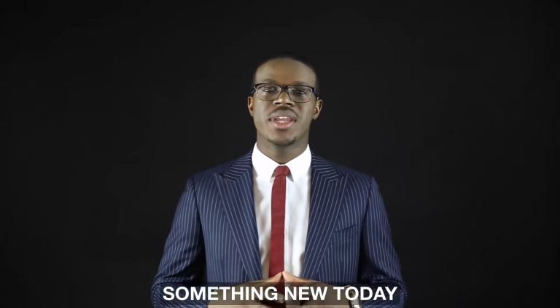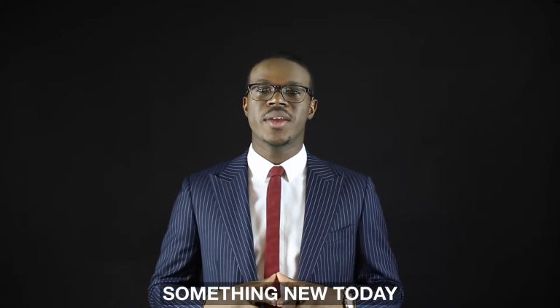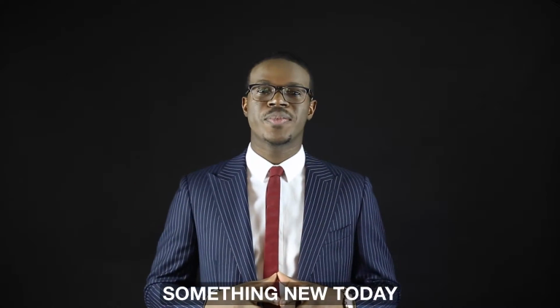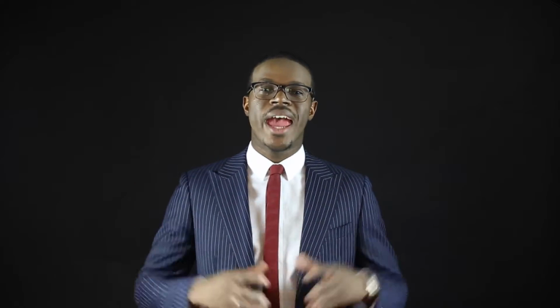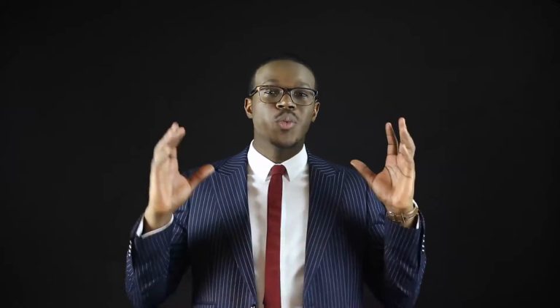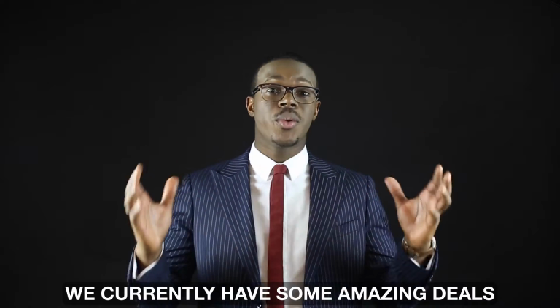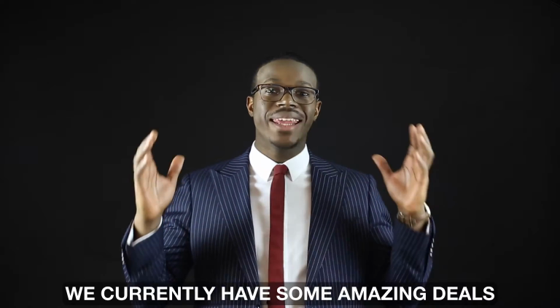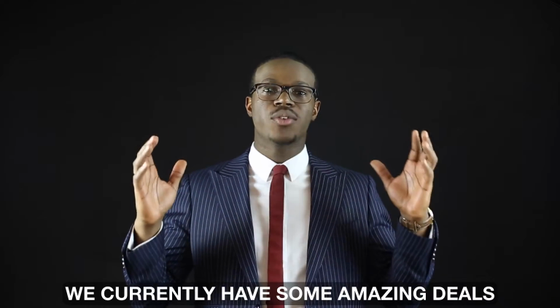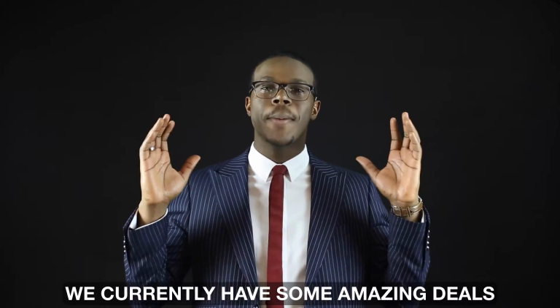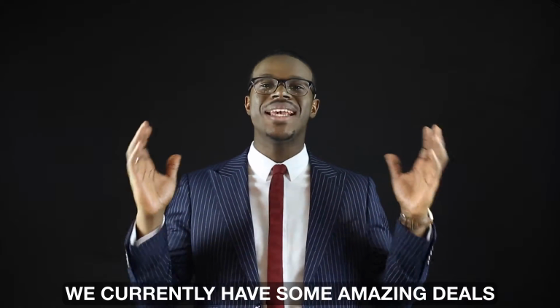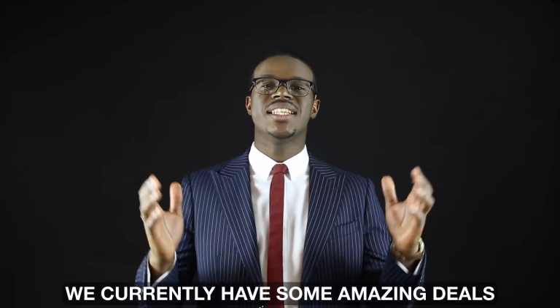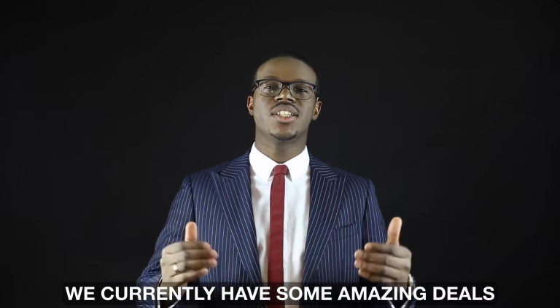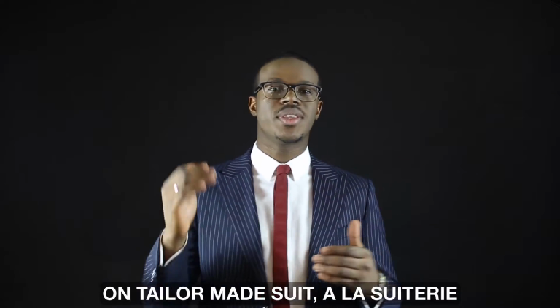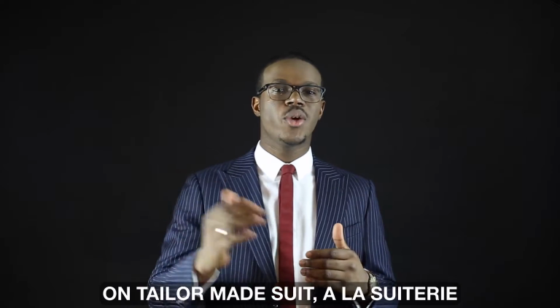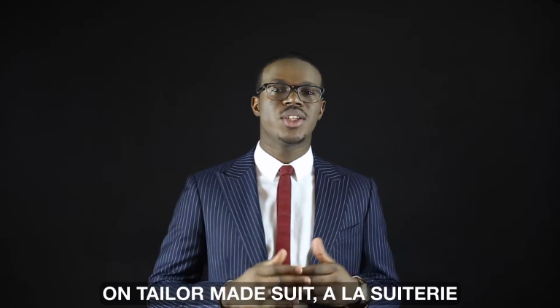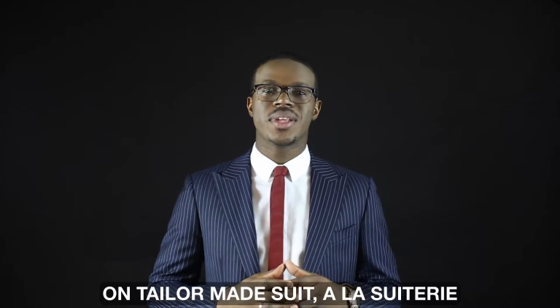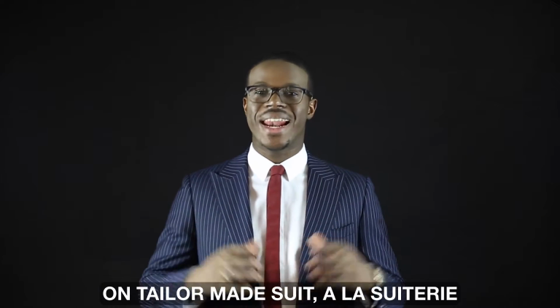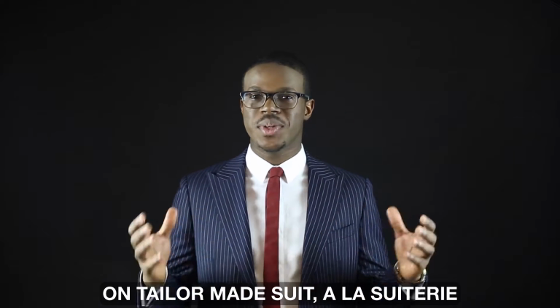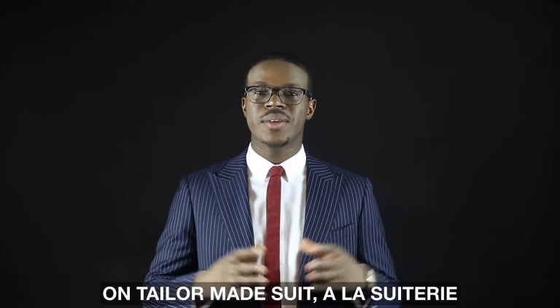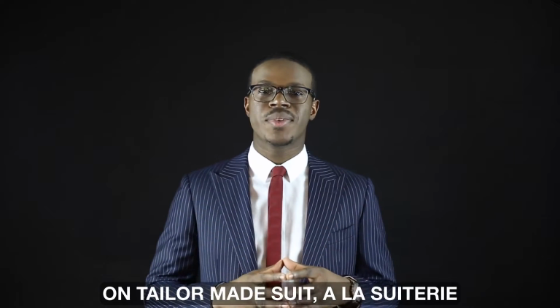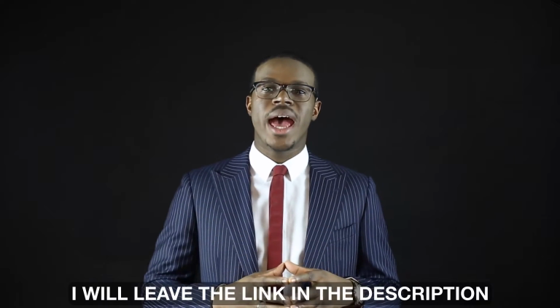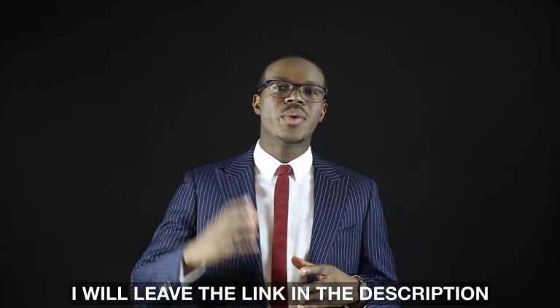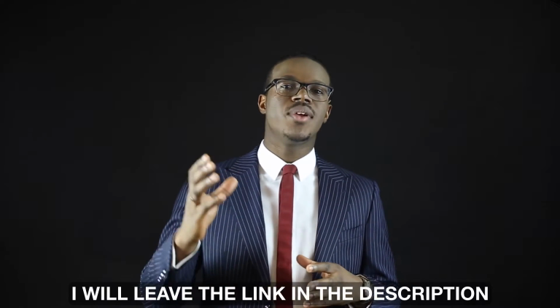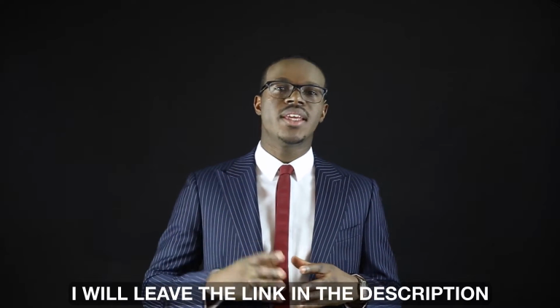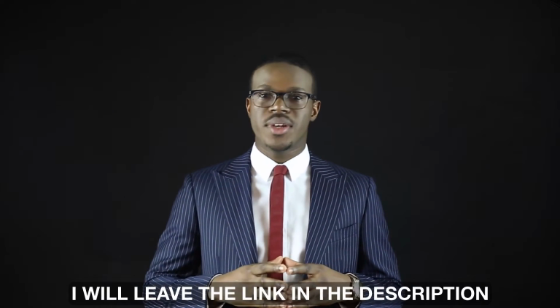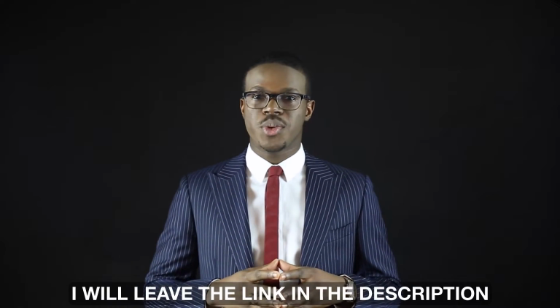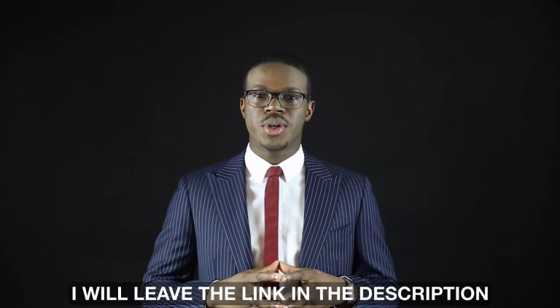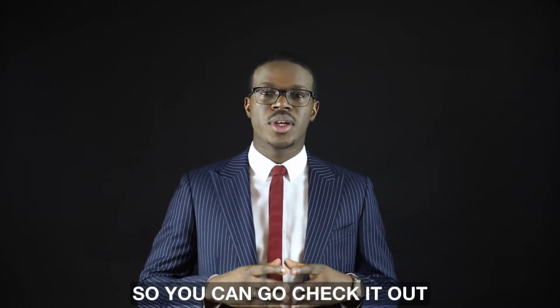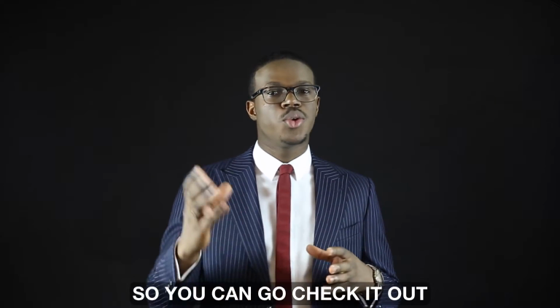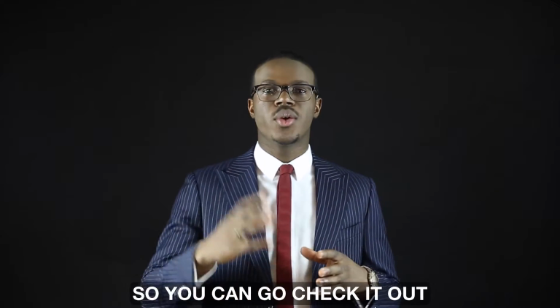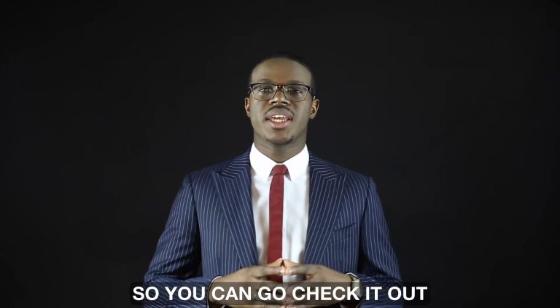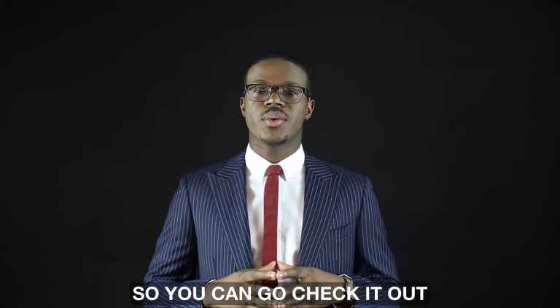Thanks for watching, guys. I really hope you learned something new today. We currently have some amazing deals on tailor-made suits at La Suifferie — I'll leave the link in the description so you can go check it out.